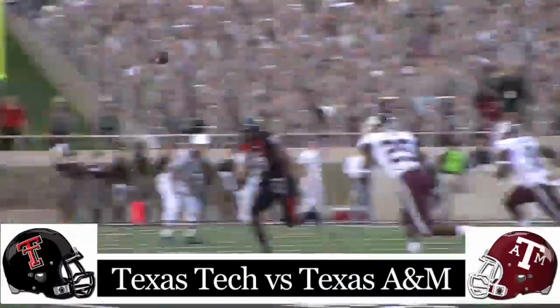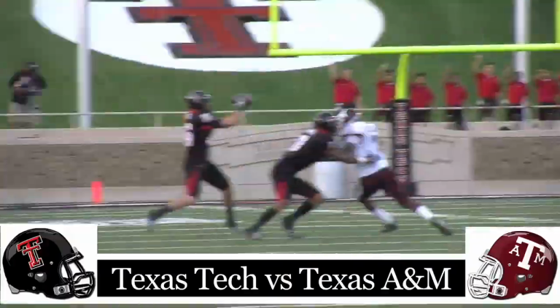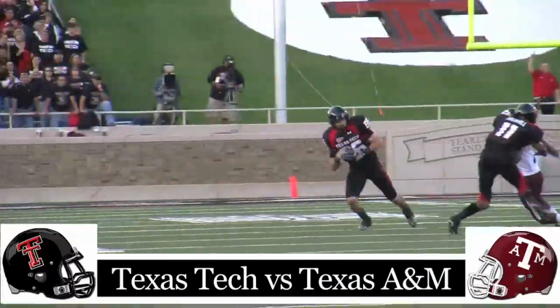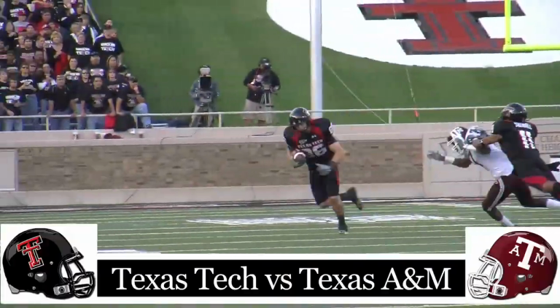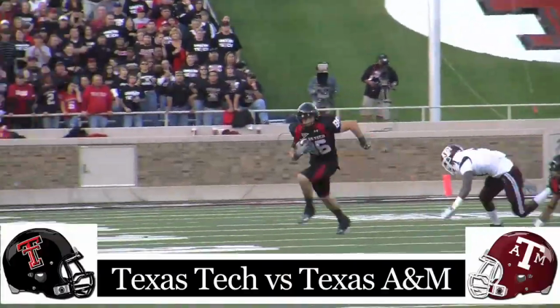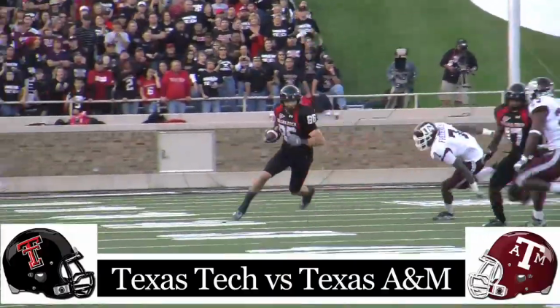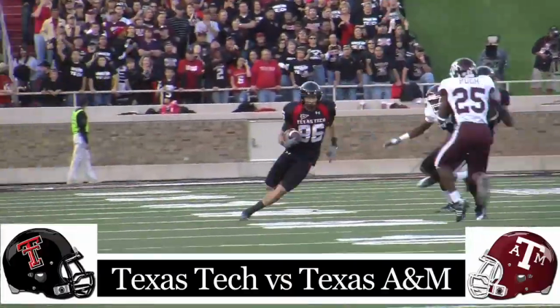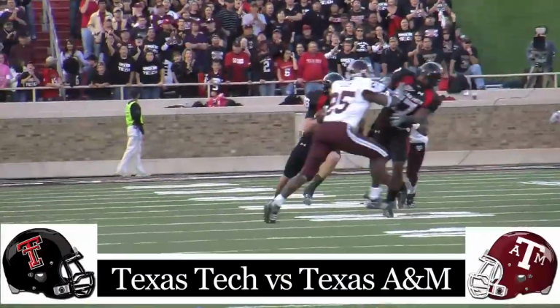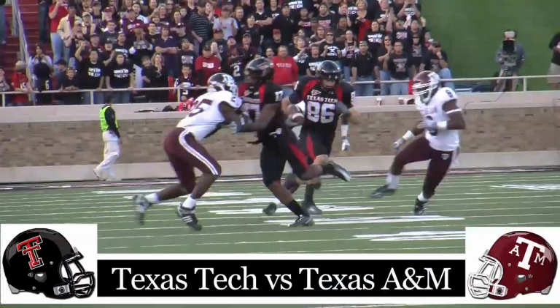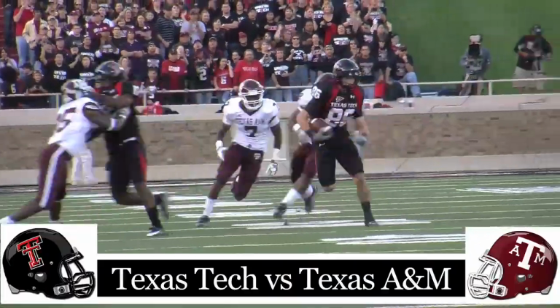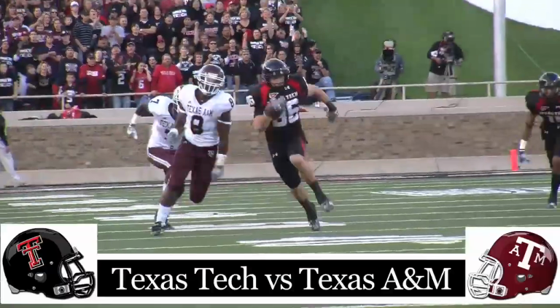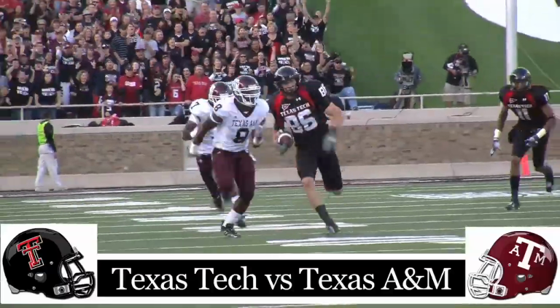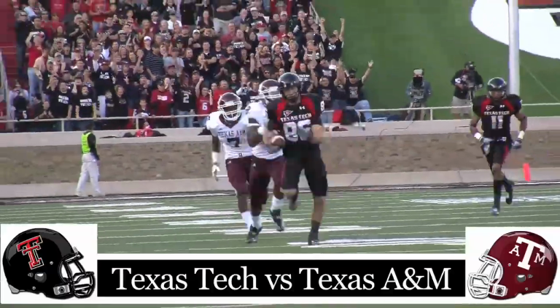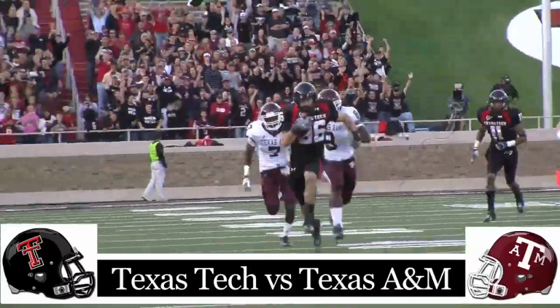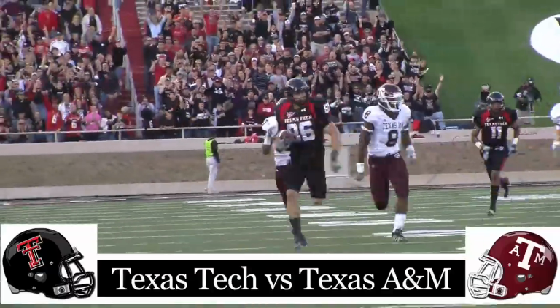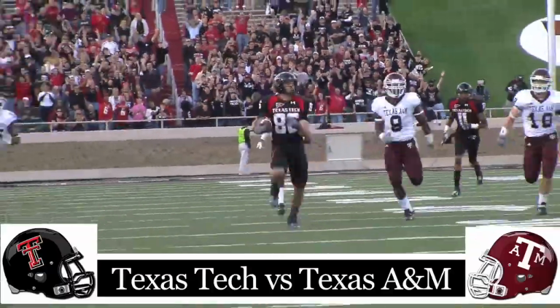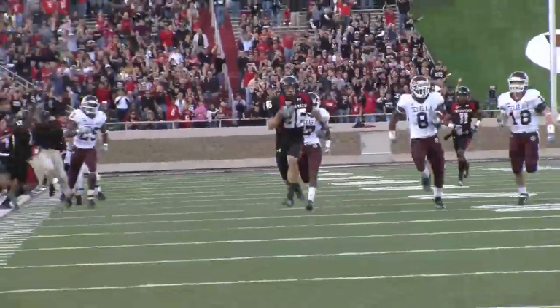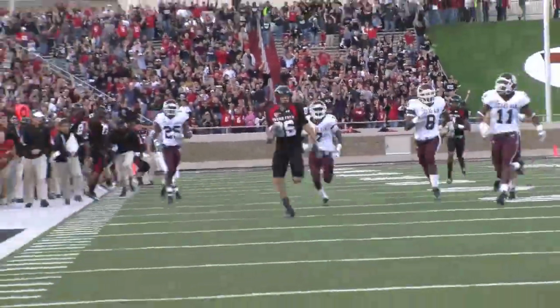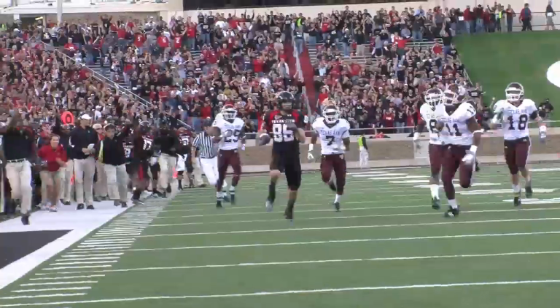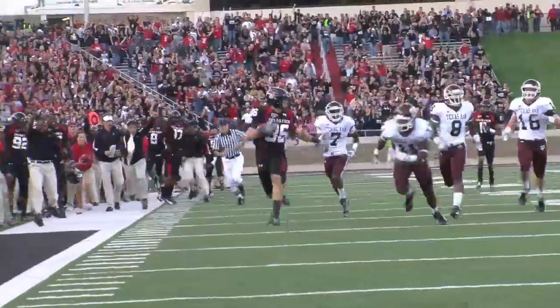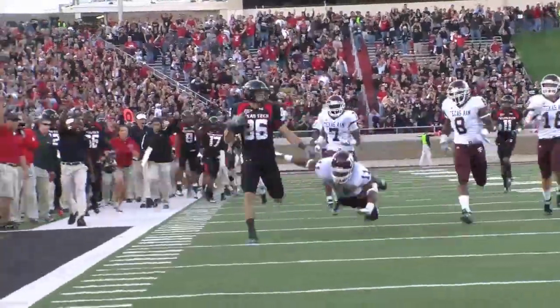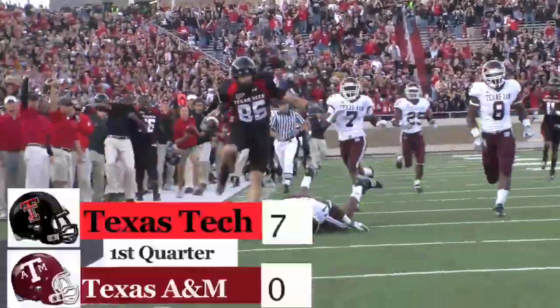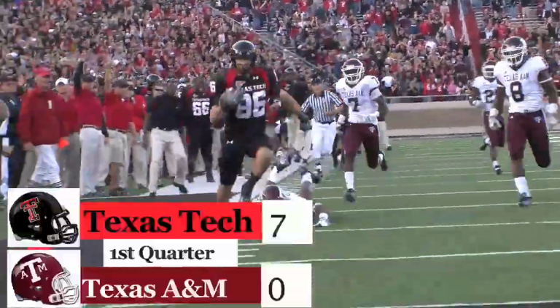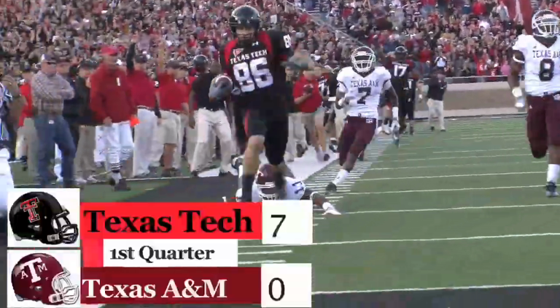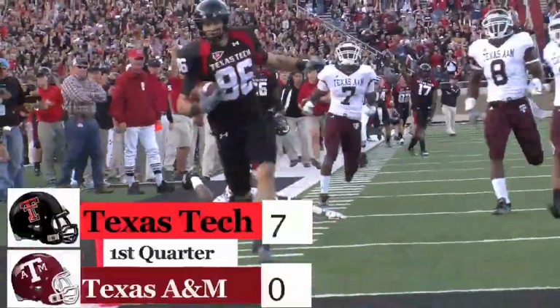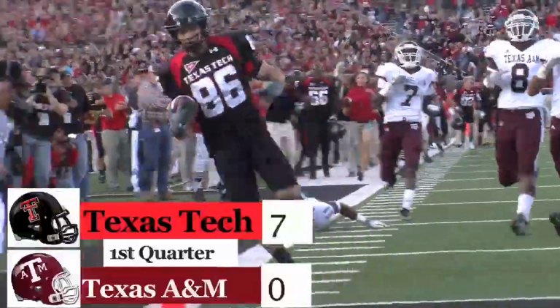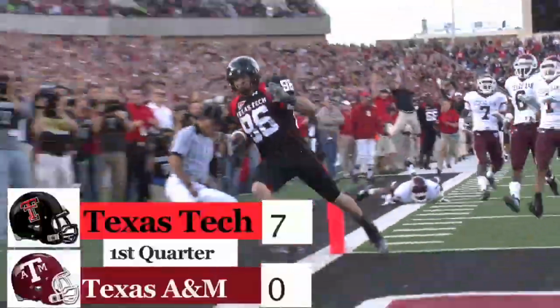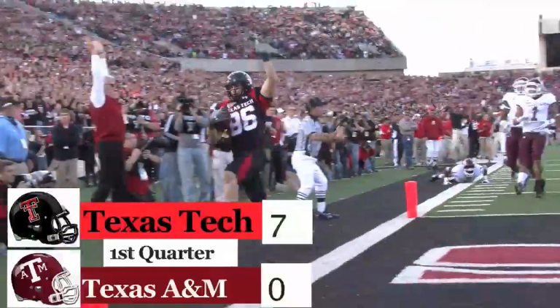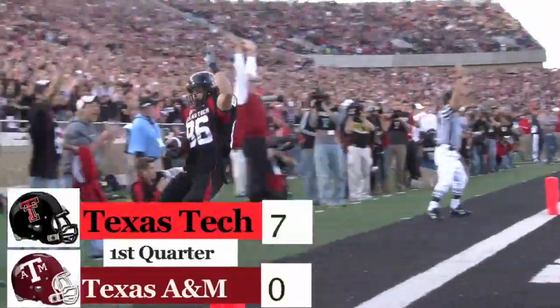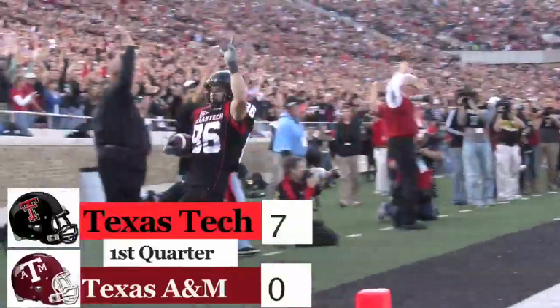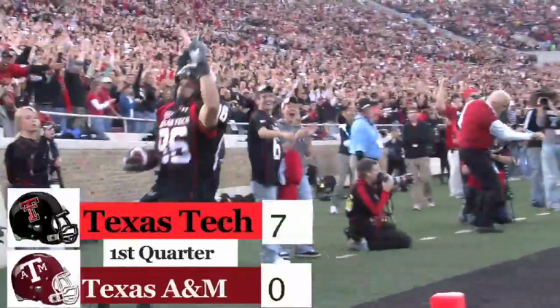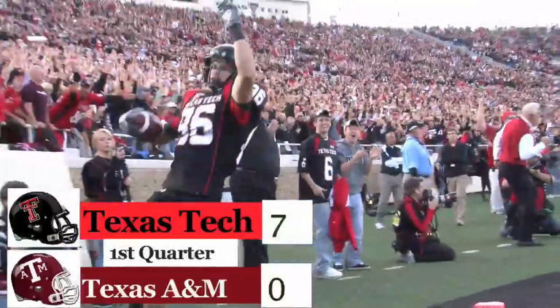Texas Tech, Texas A&M early on — Red Raiders things going positive. Taylor Potts finds Alex Torres, goes 56 yards in for the early touchdown. Red Raiders up 7-0.